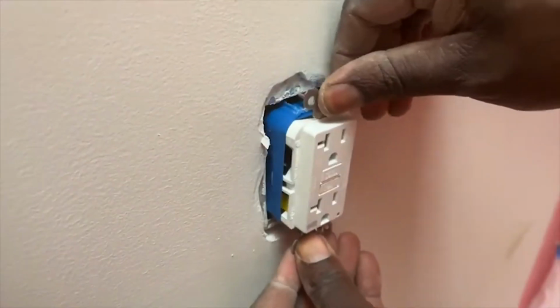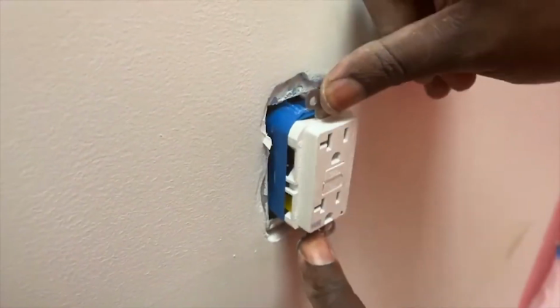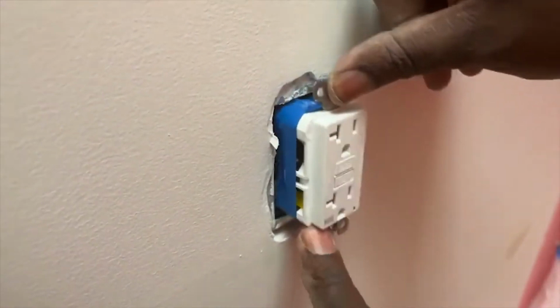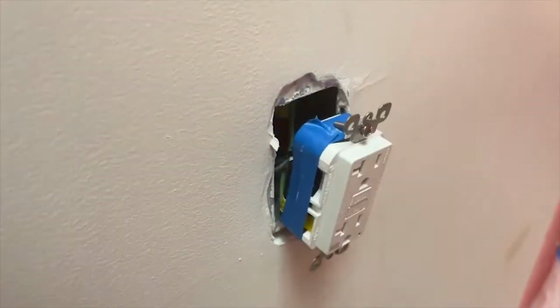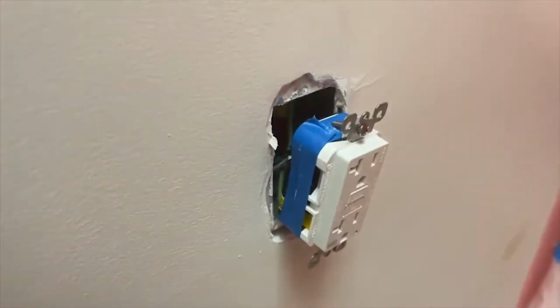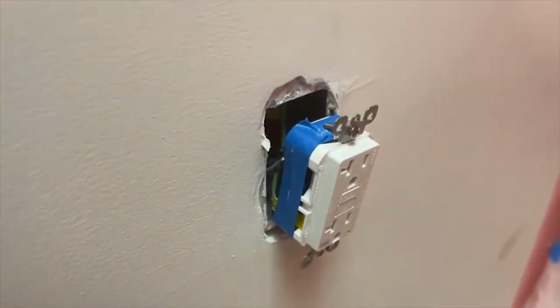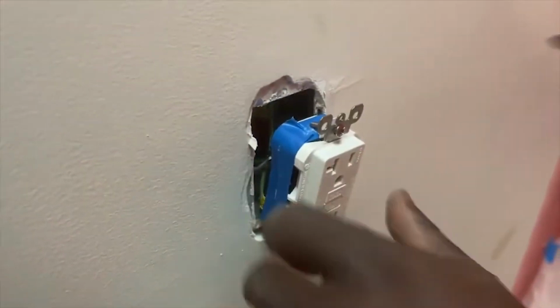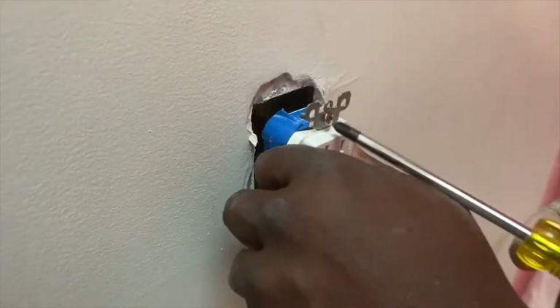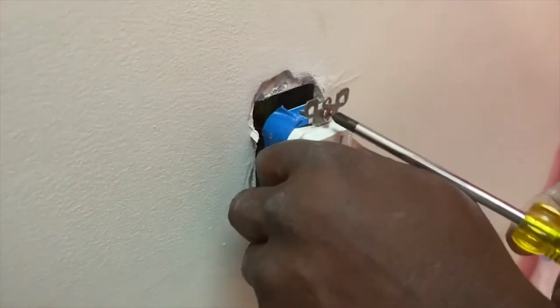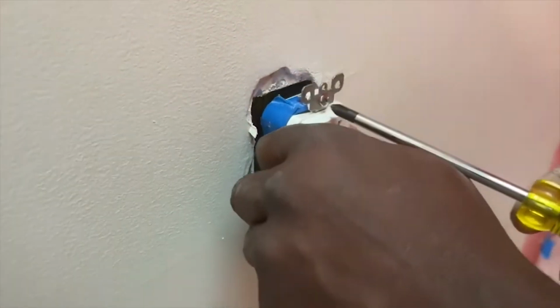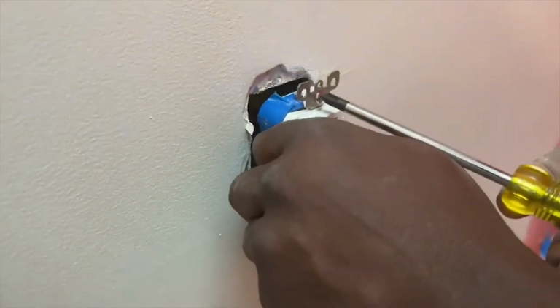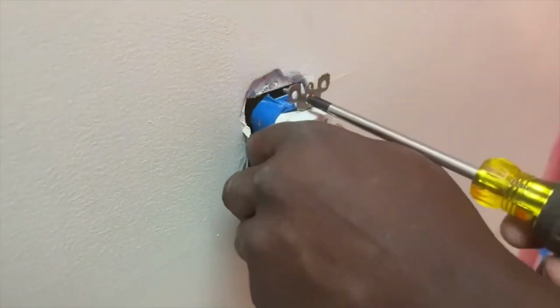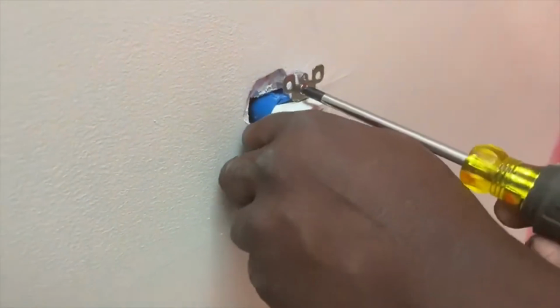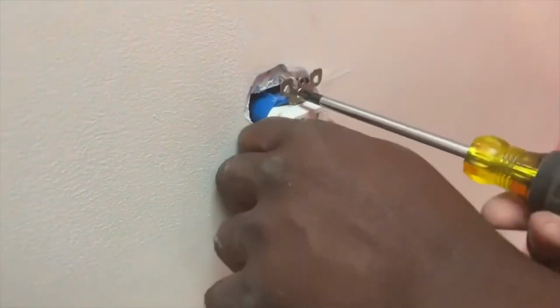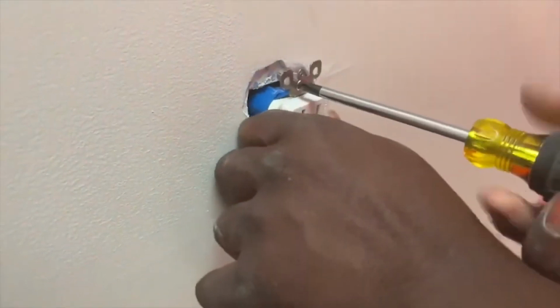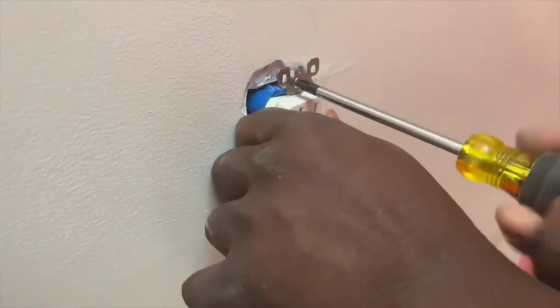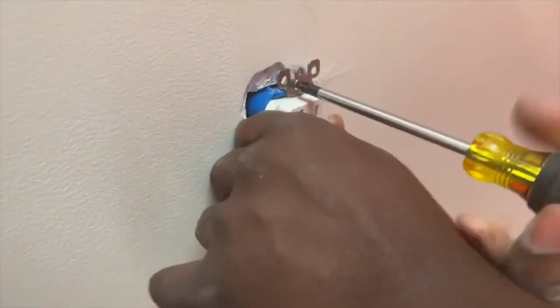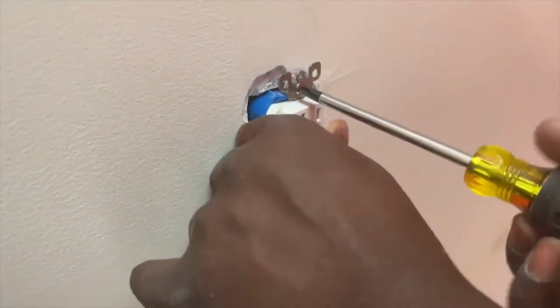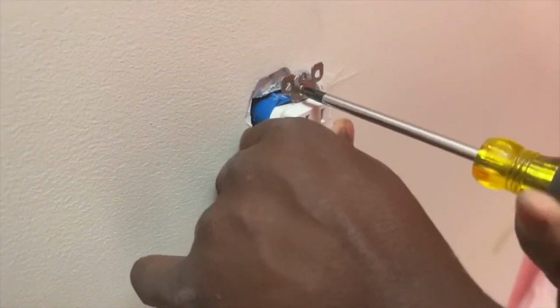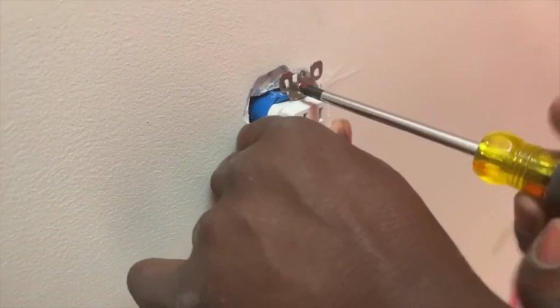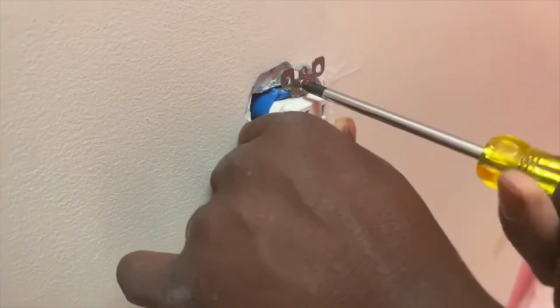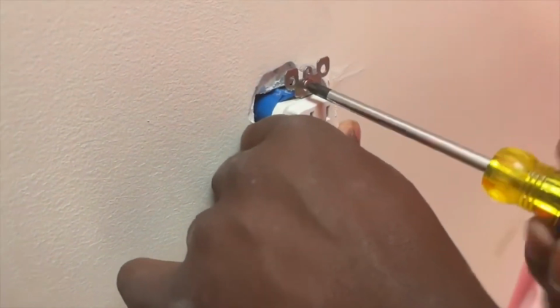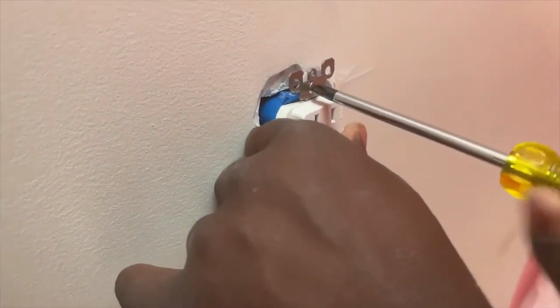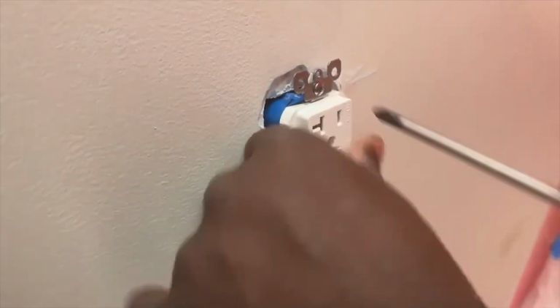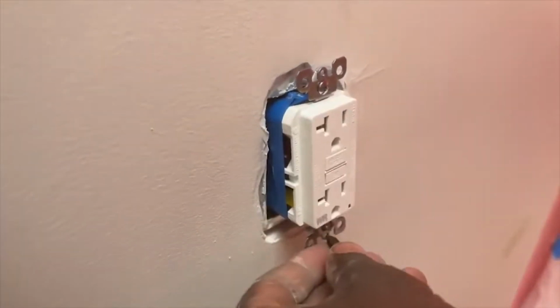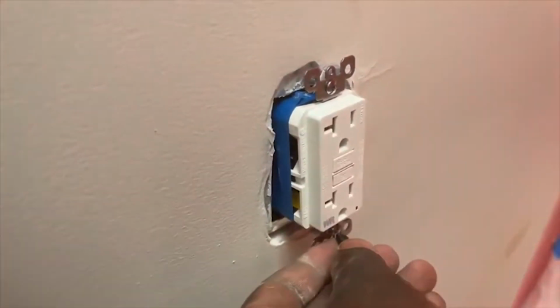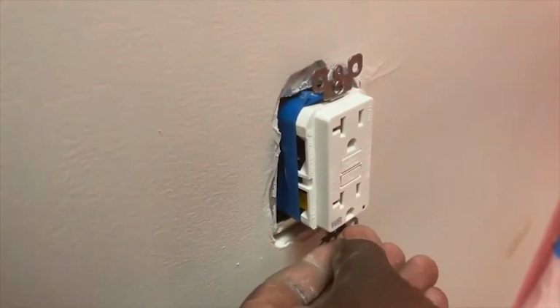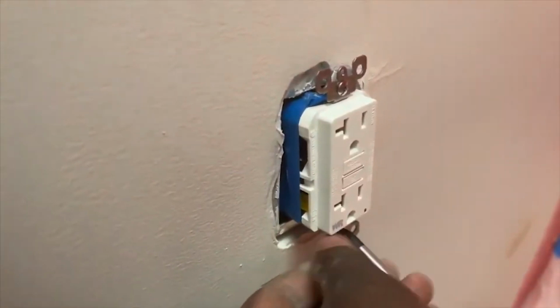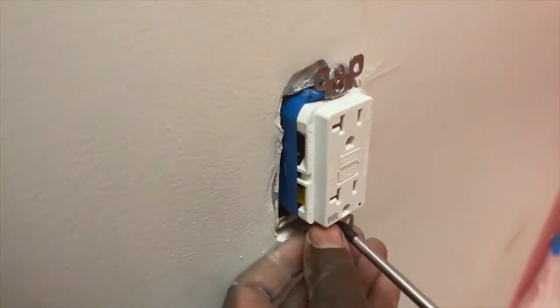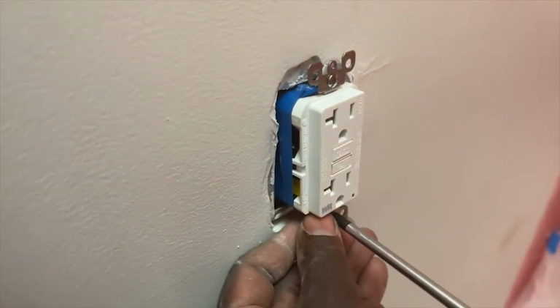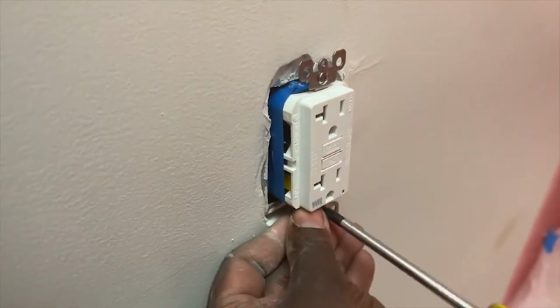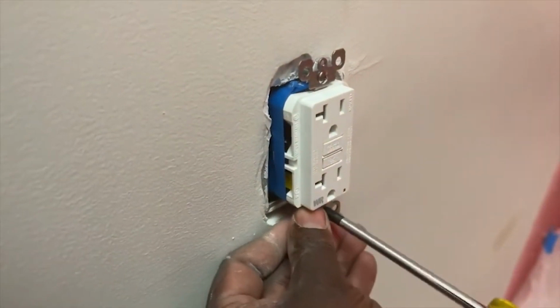As you can see, I'm not forcing myself to push the GFCI inside the box — it's going in nice and neat because I've already prepped the wire behind the GFCI. When I splice my wire nut I make everything to the side, so everything is ready to go.